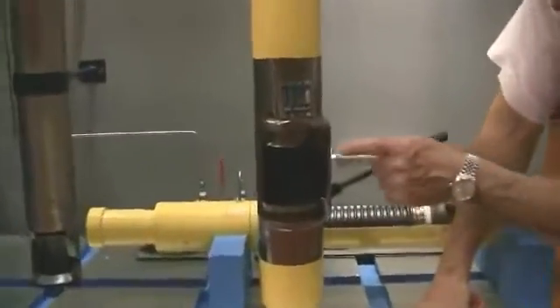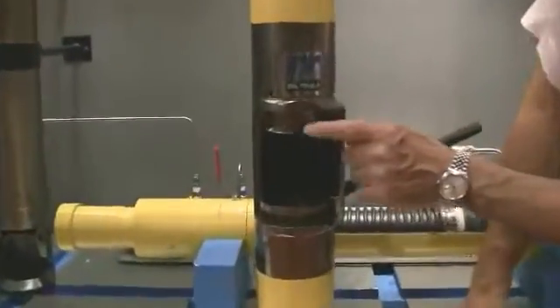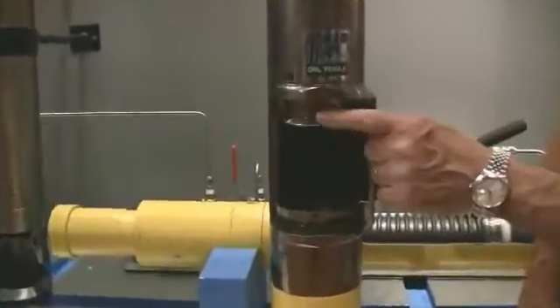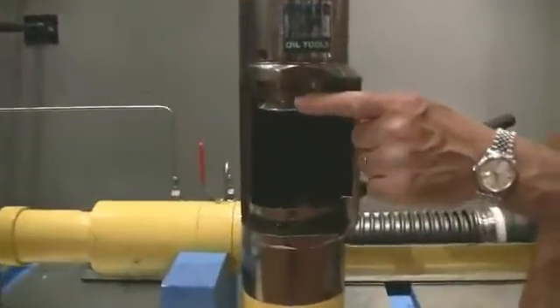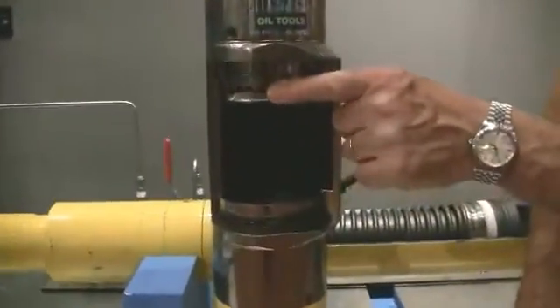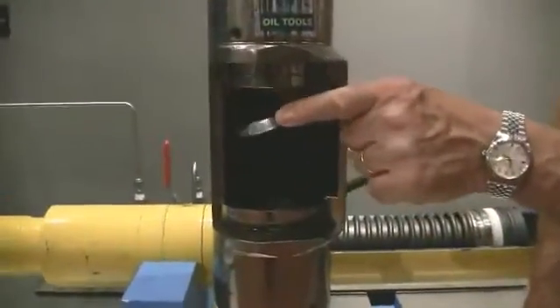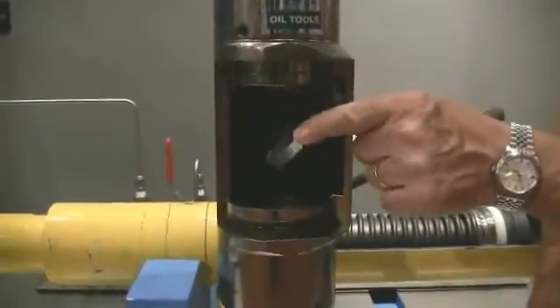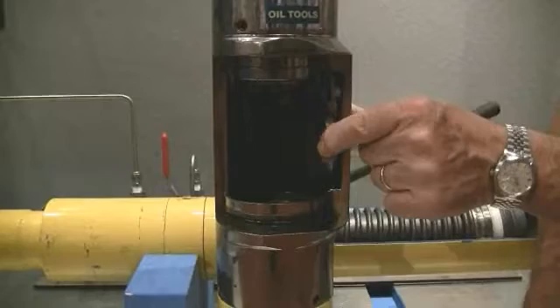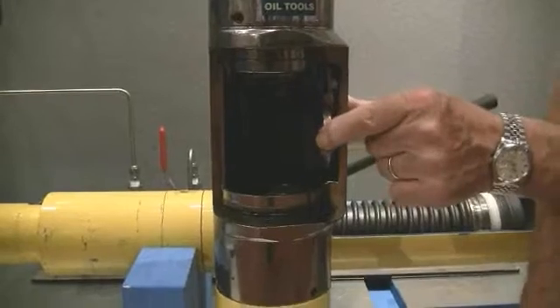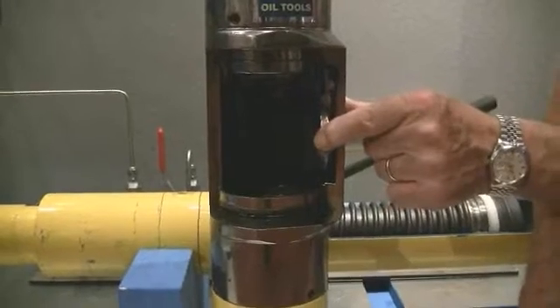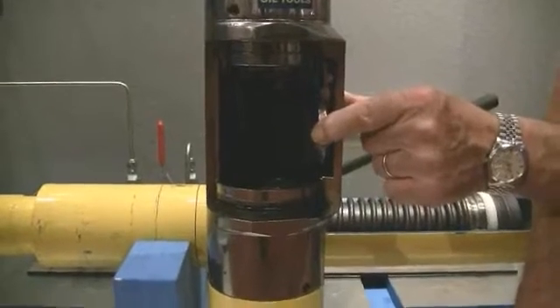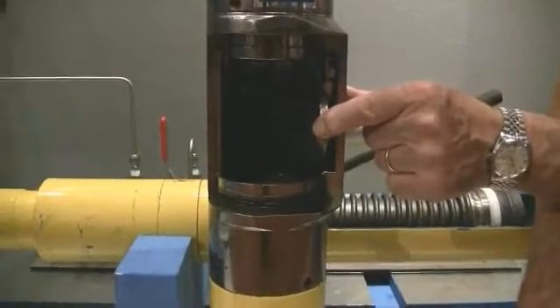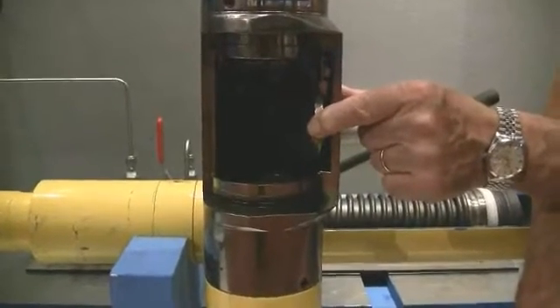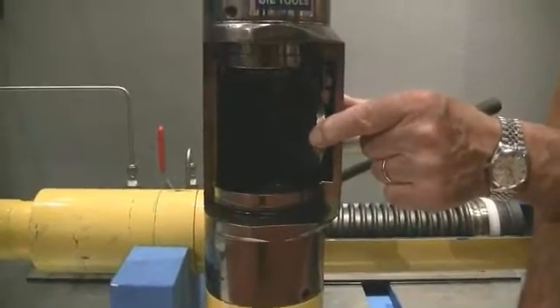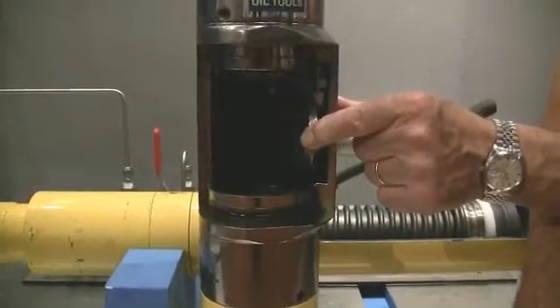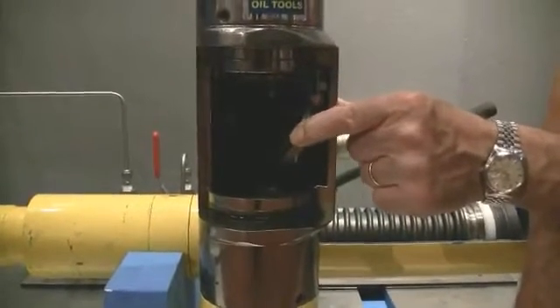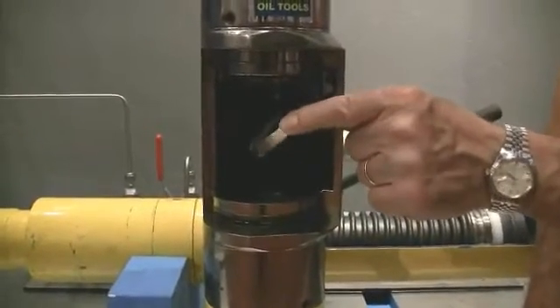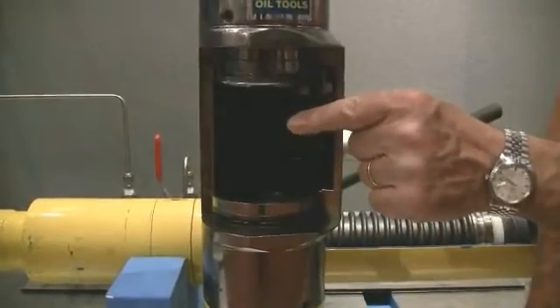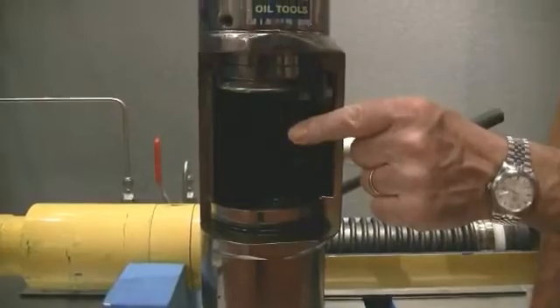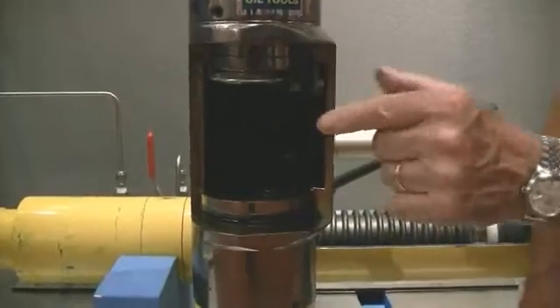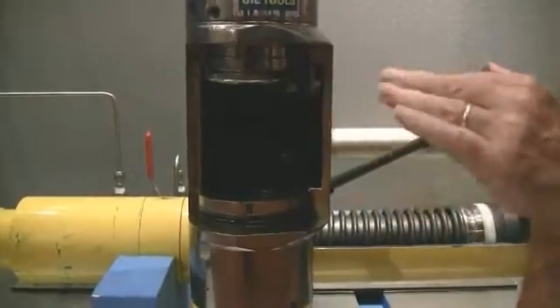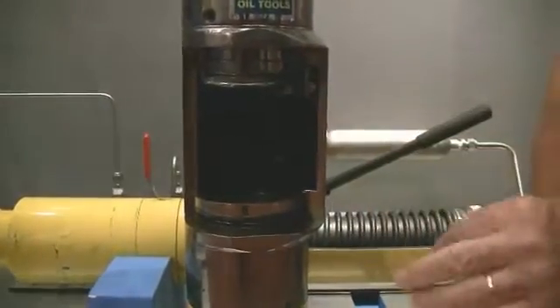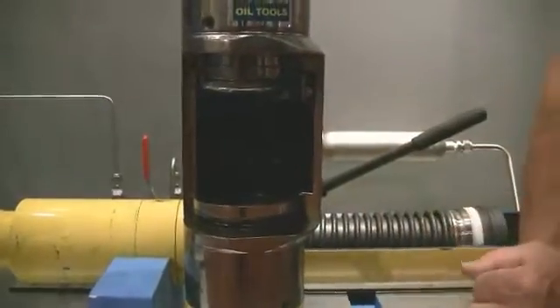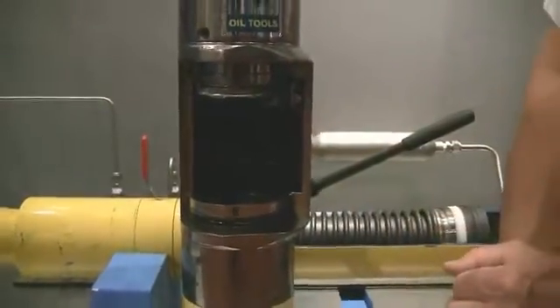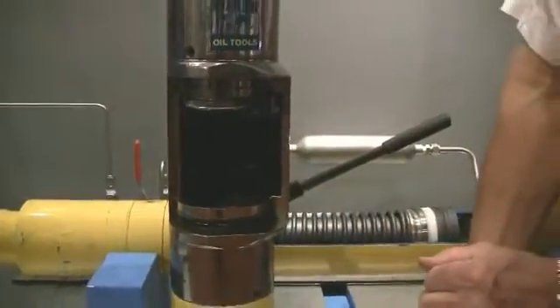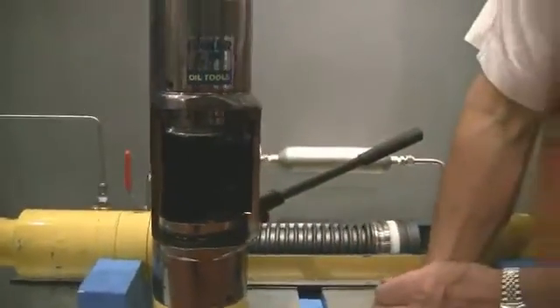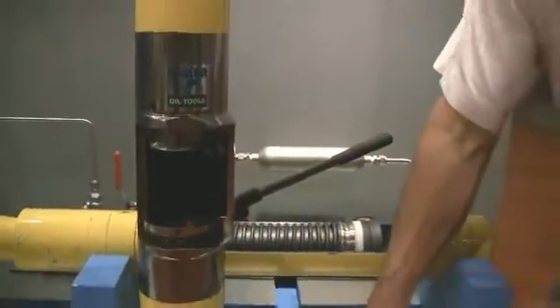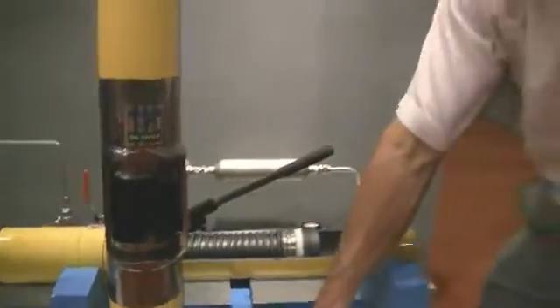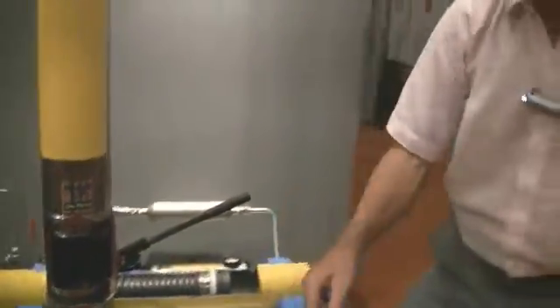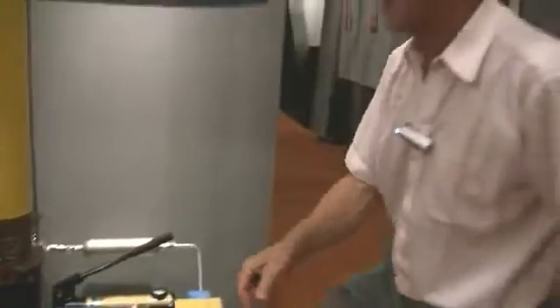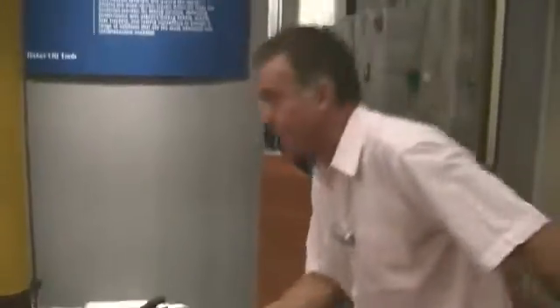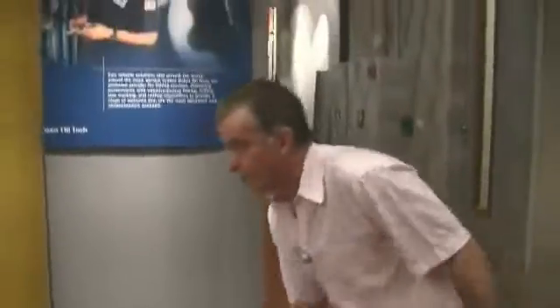Let me demonstrate manually. This is the flapper. The flapper is now open and the flow is trying to come up. If I close it, you can see it has shut off the flow. No more flow is possible. This tool is operated by hydraulic pressure.